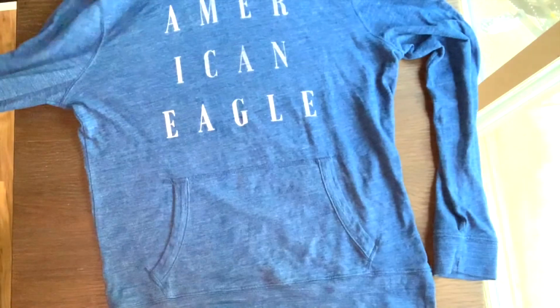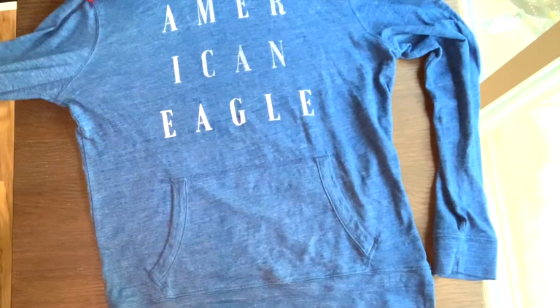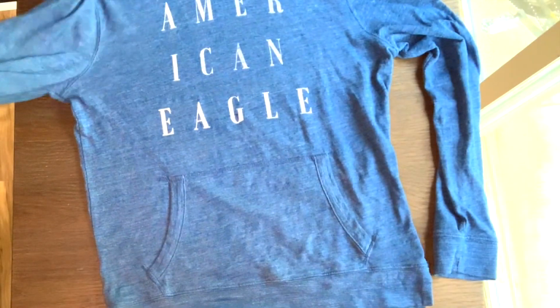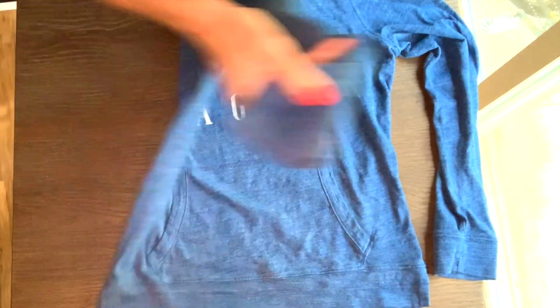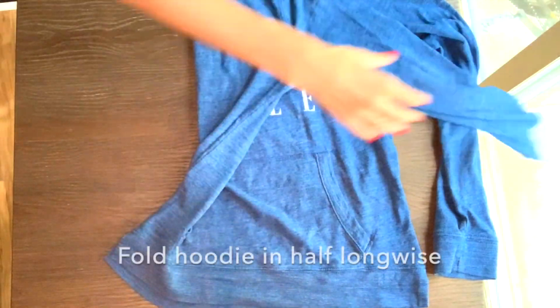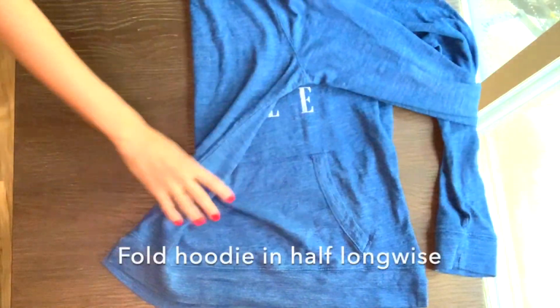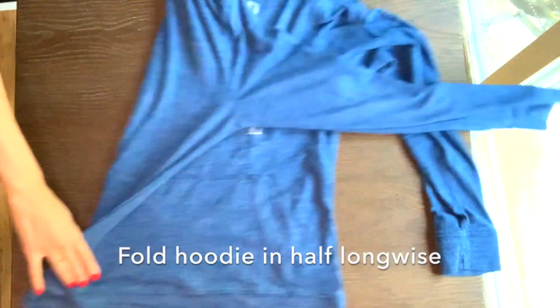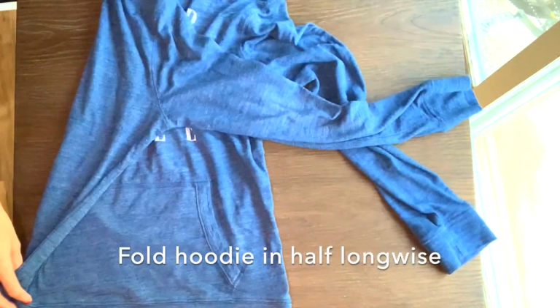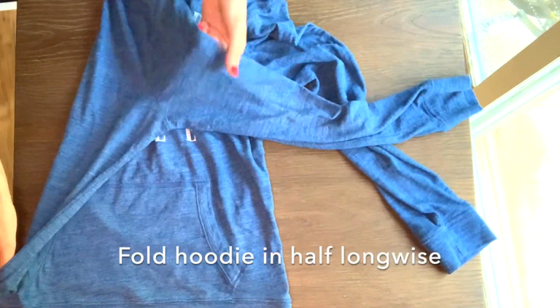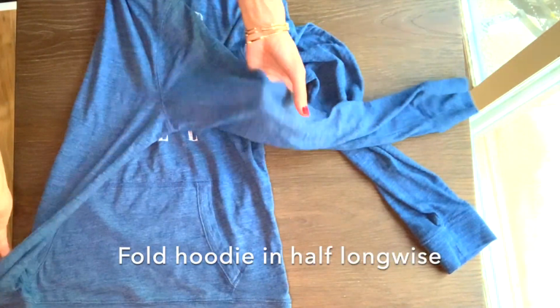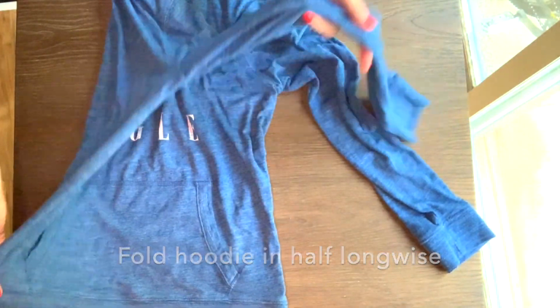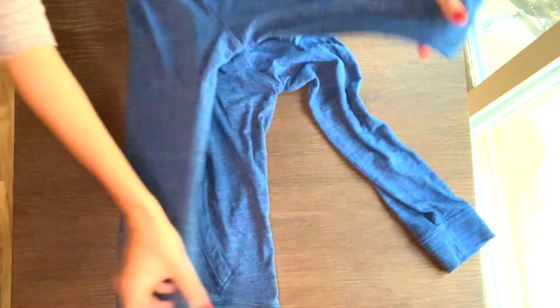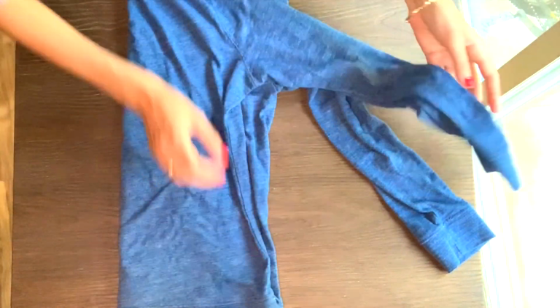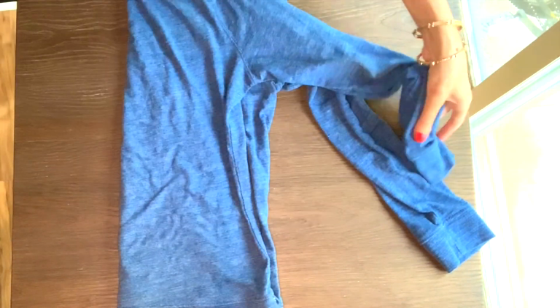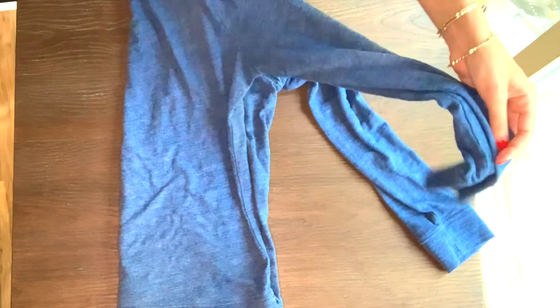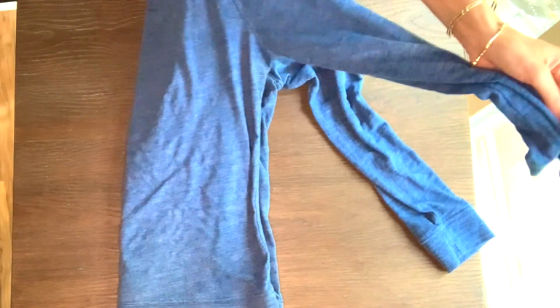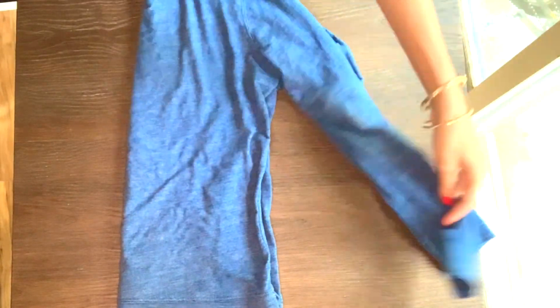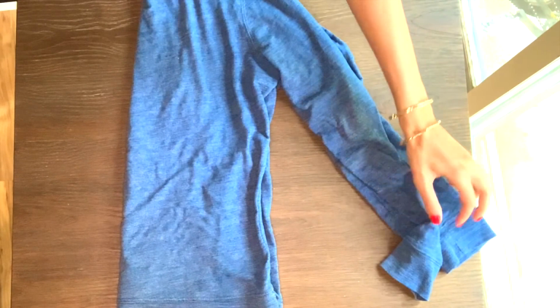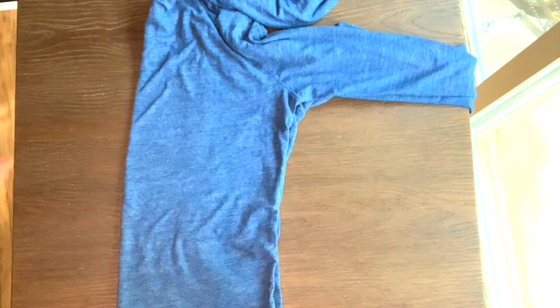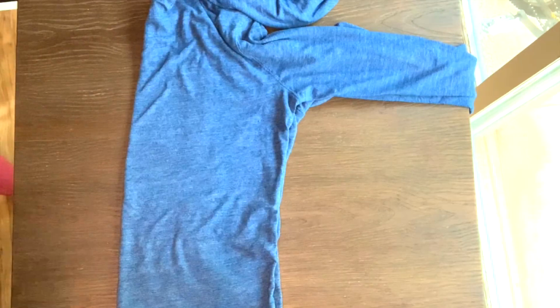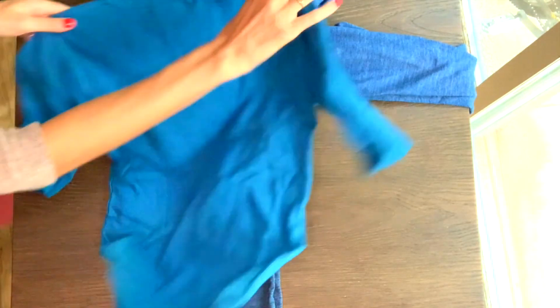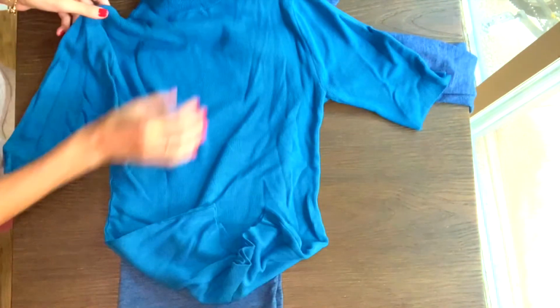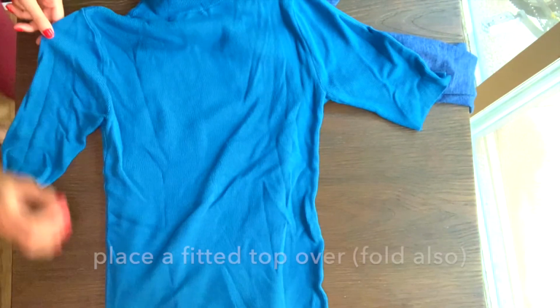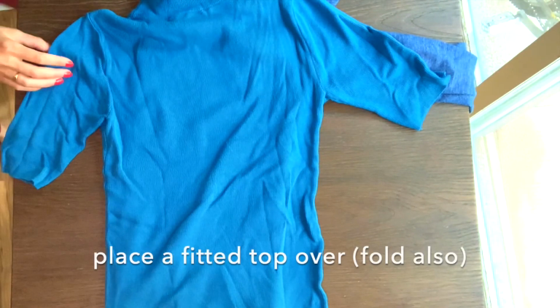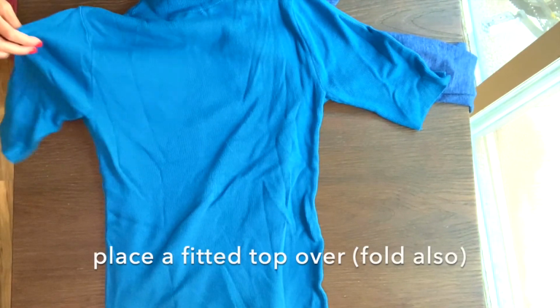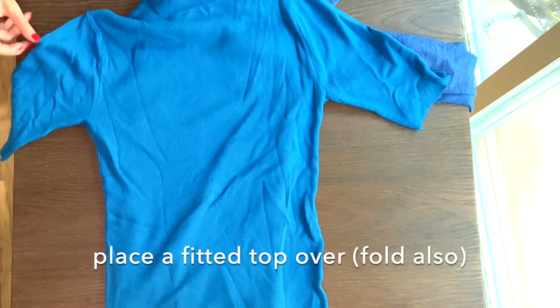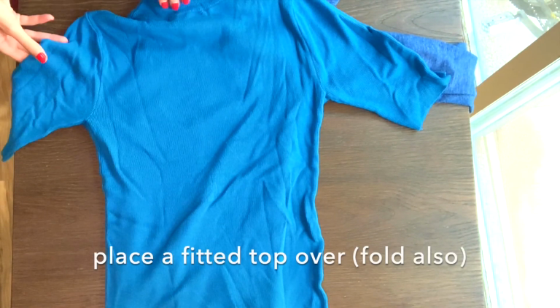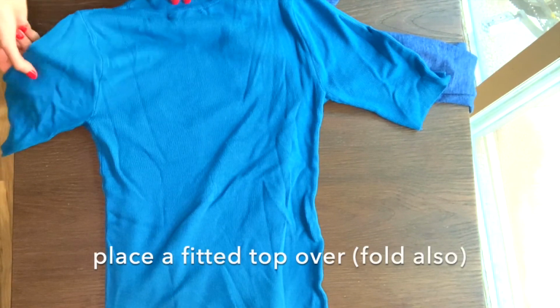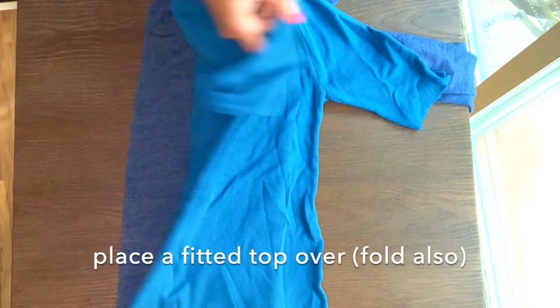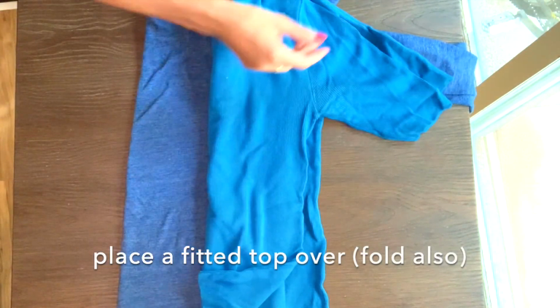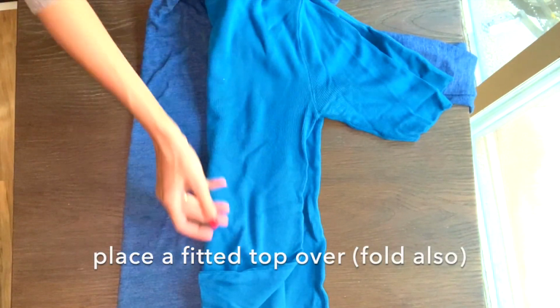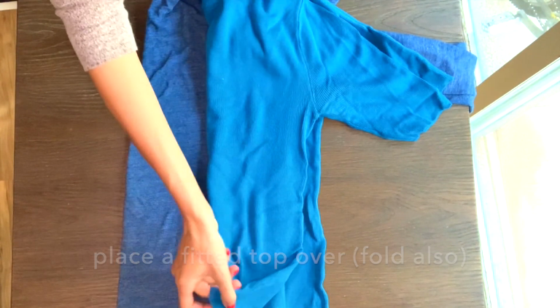Let's get started. First, you're going to fold your hoodie in half longwise, and from there you're going to grab a fitted top, something that you enjoy wearing that looks good on you.